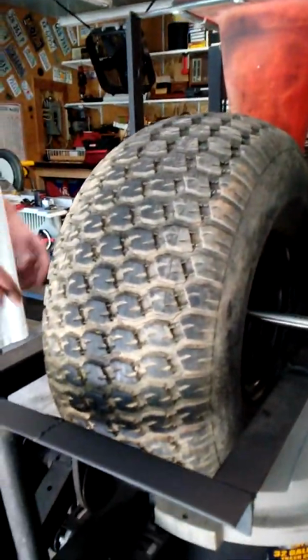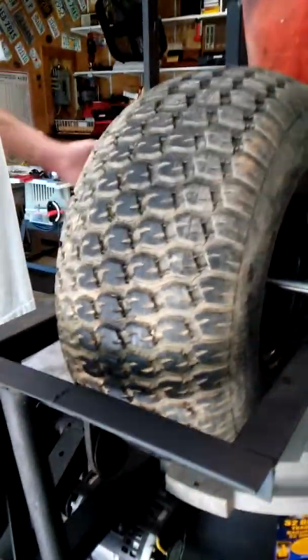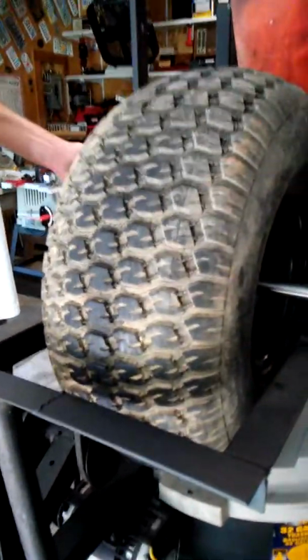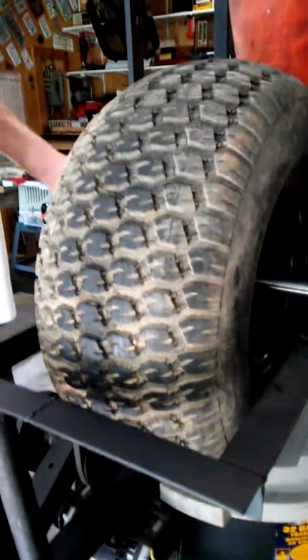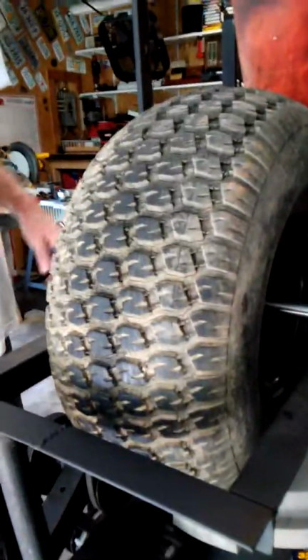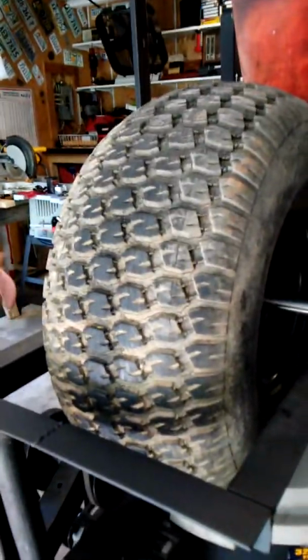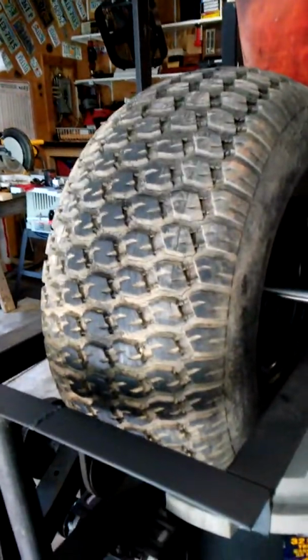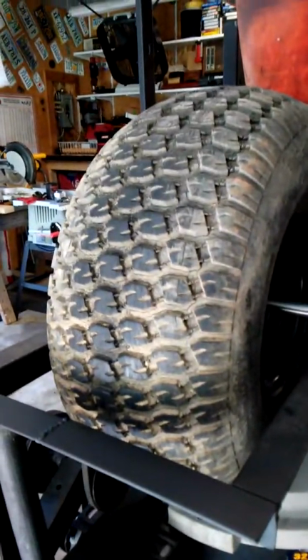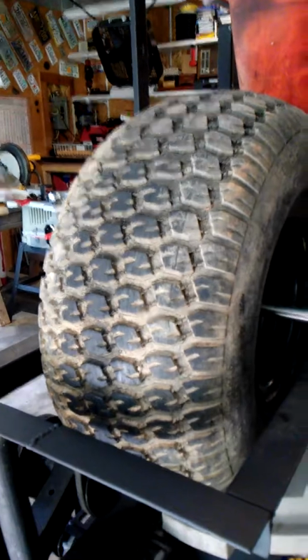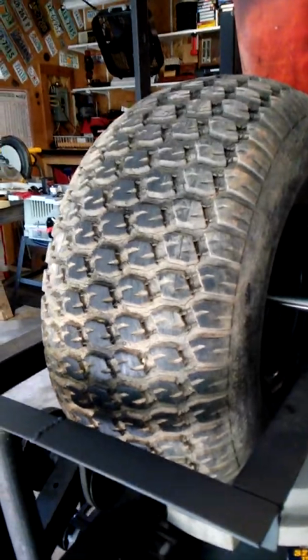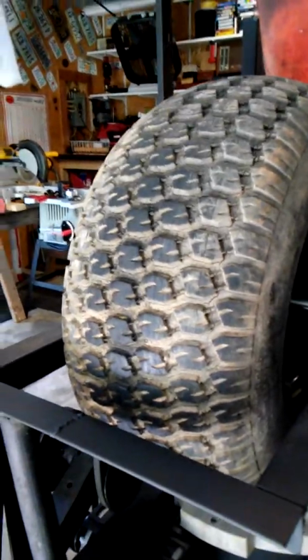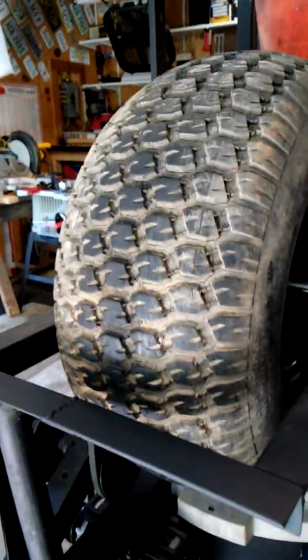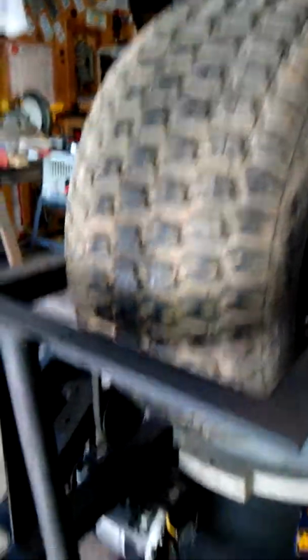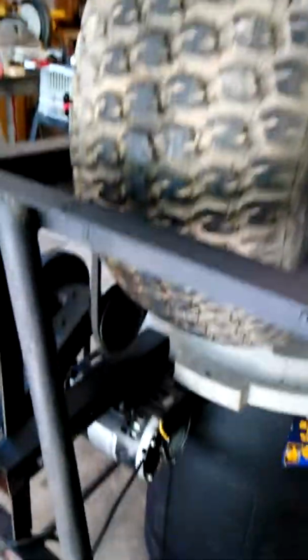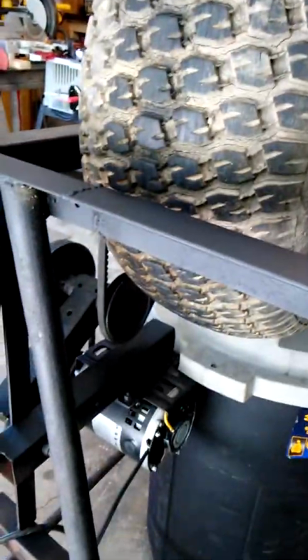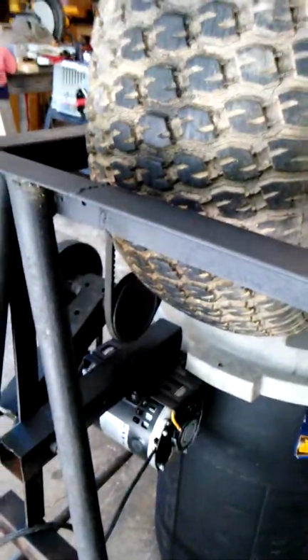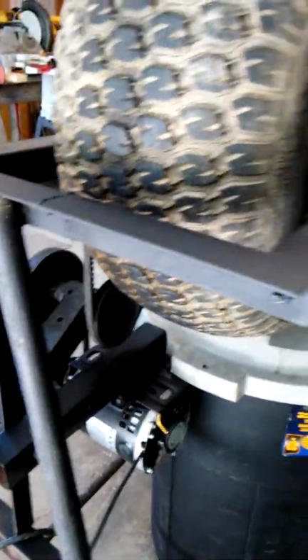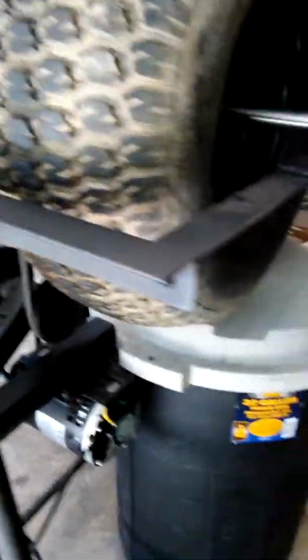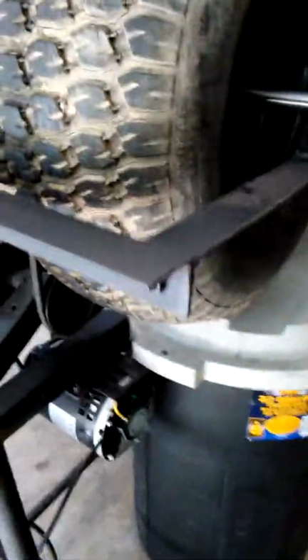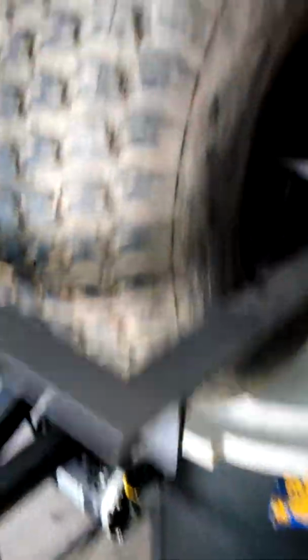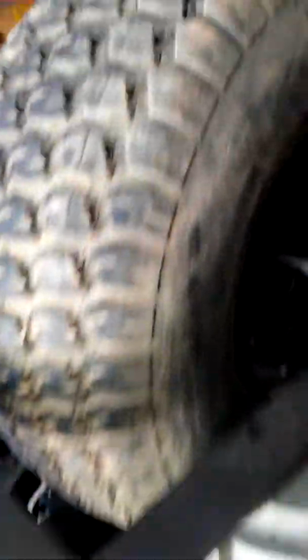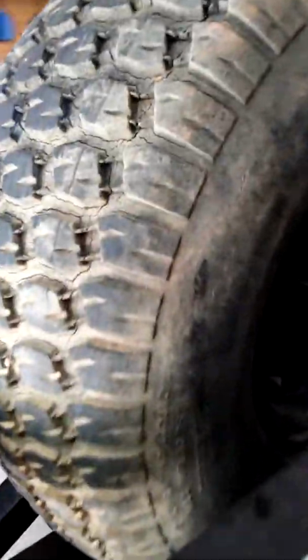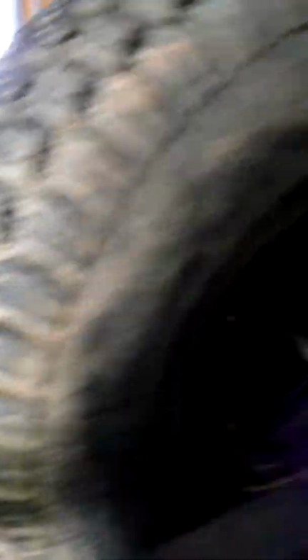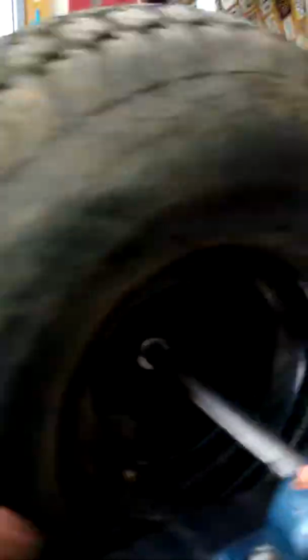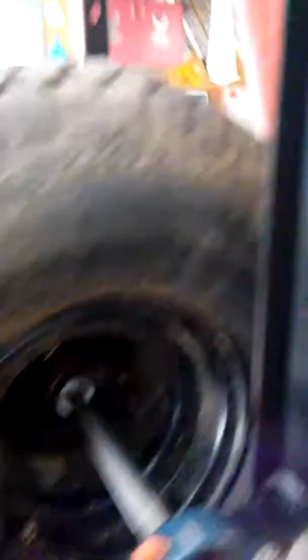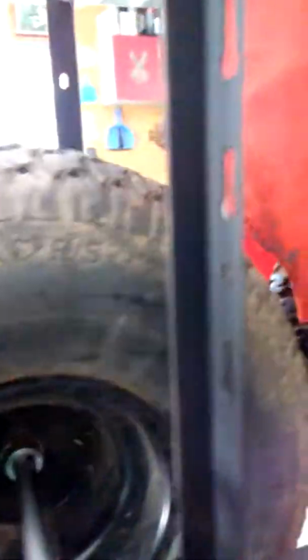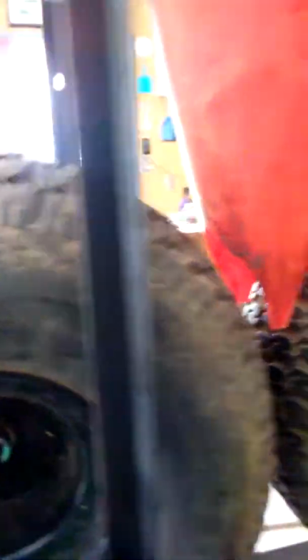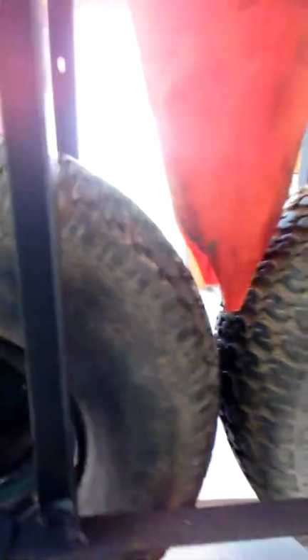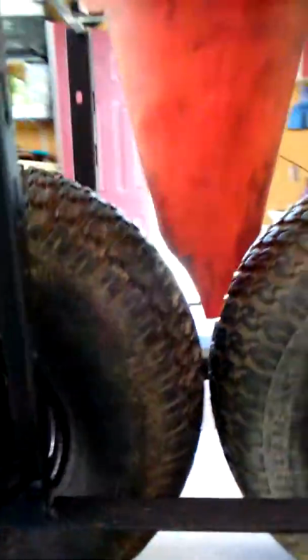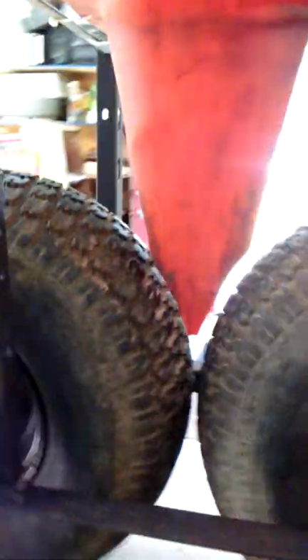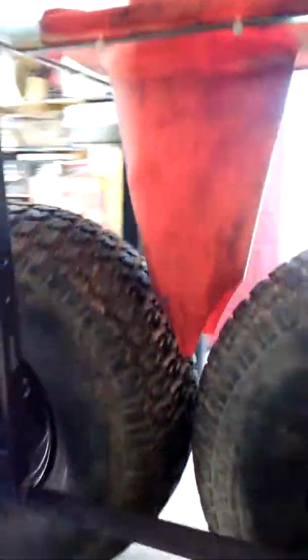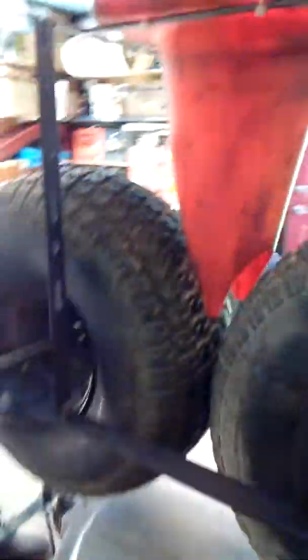I spent a little money on this one. The other one didn't cost me a dime to make — just basically my time. But this one, I bought some pillow blocks and I bought some shafts.